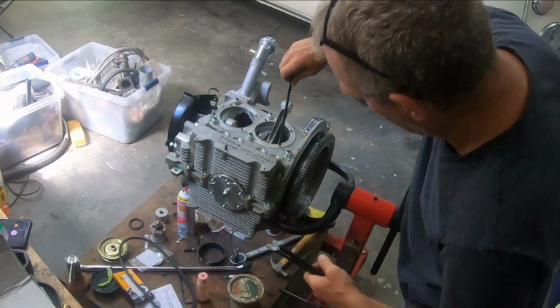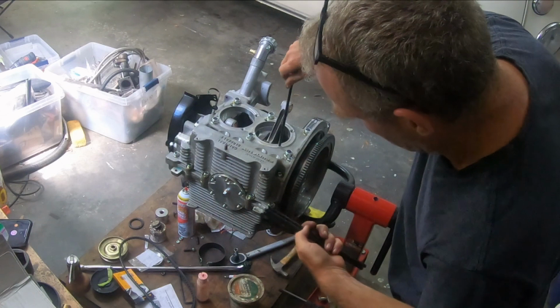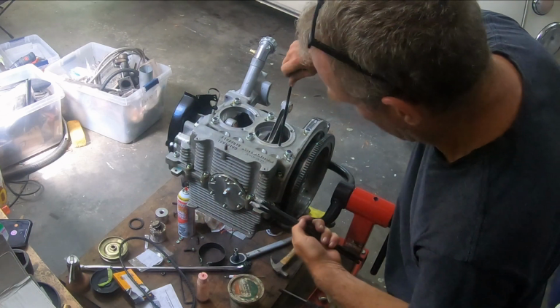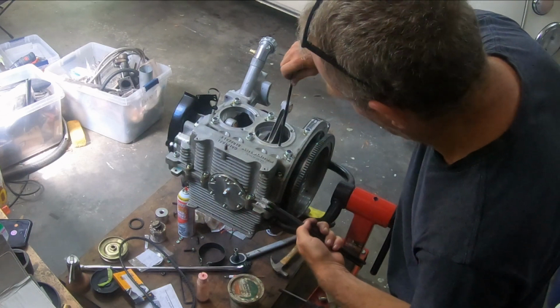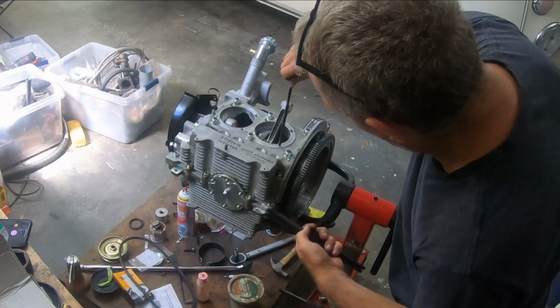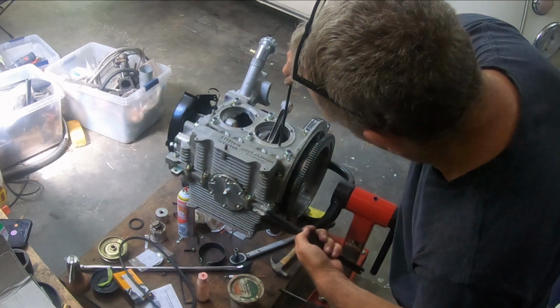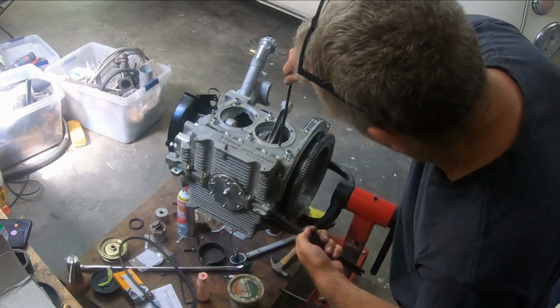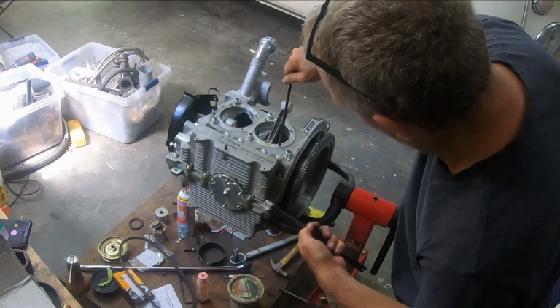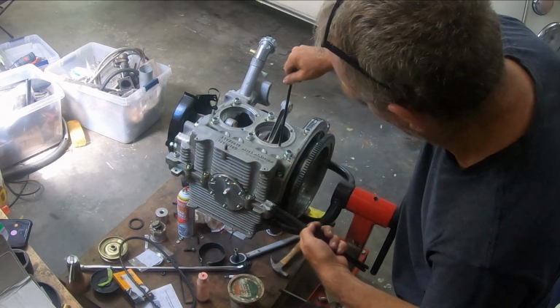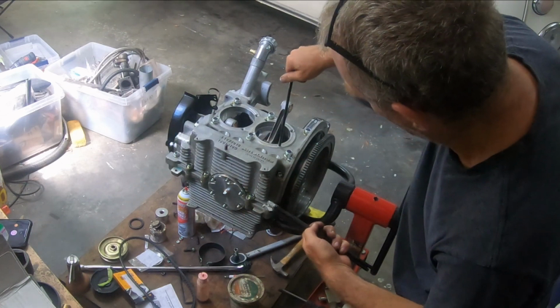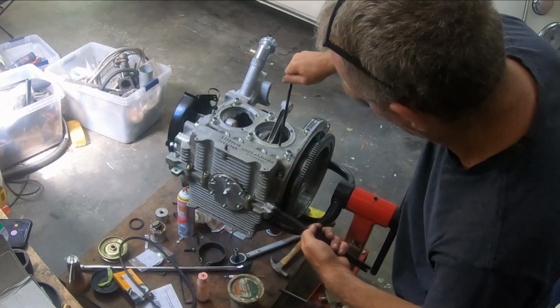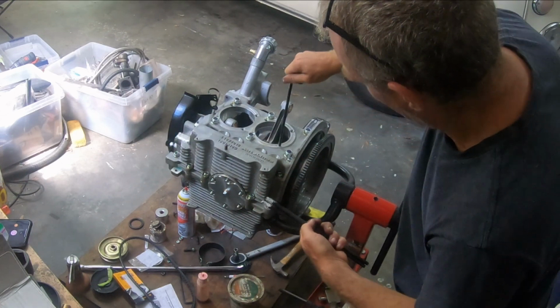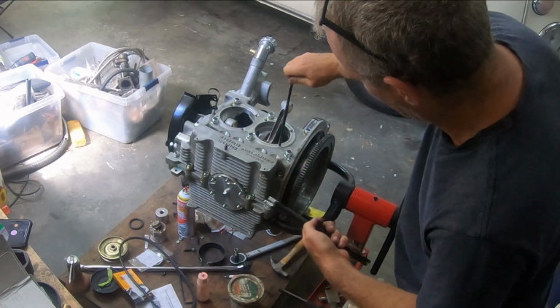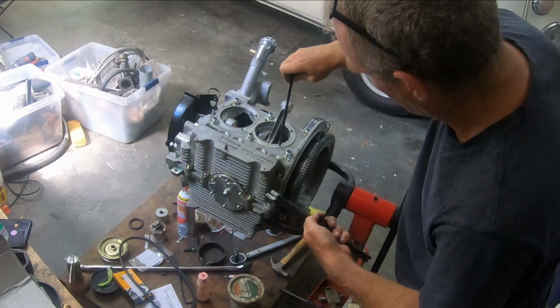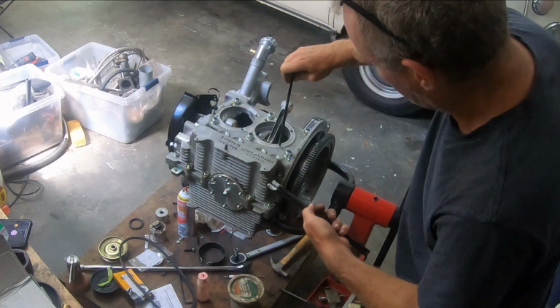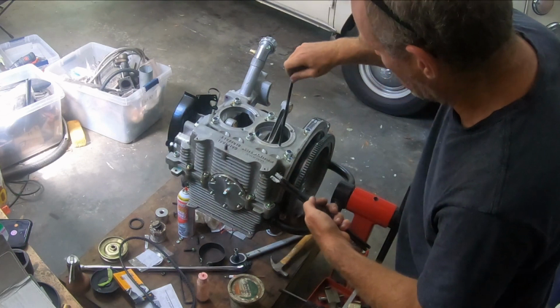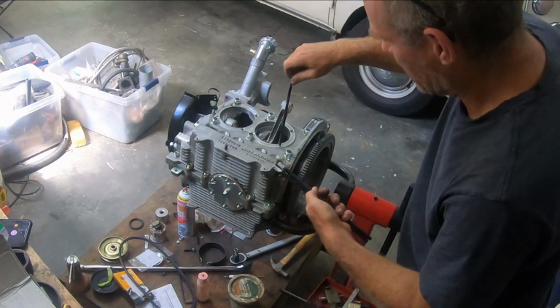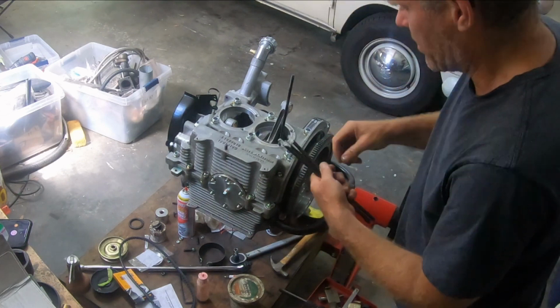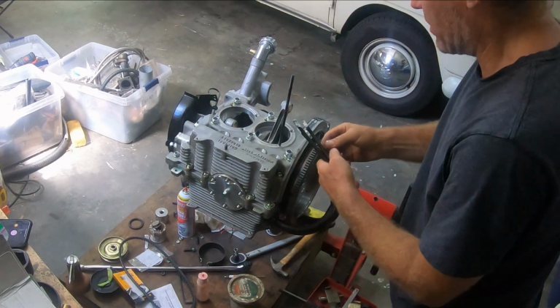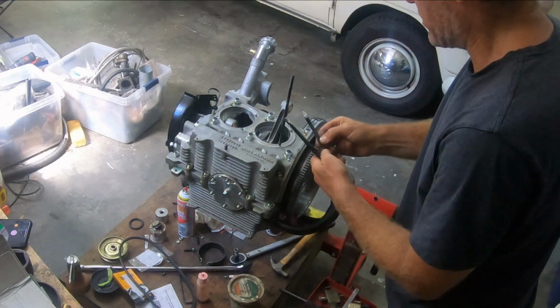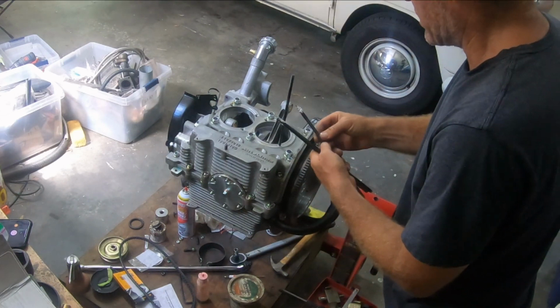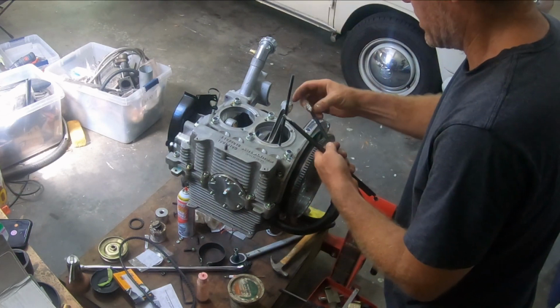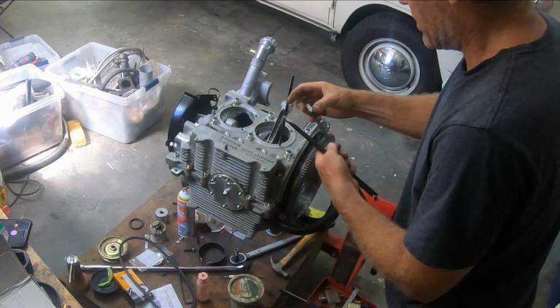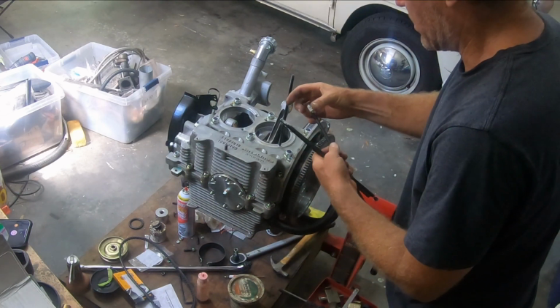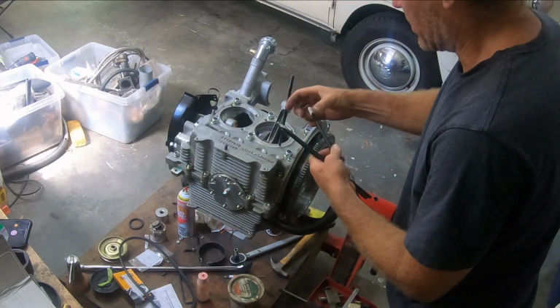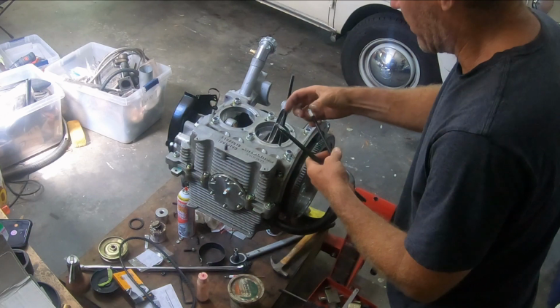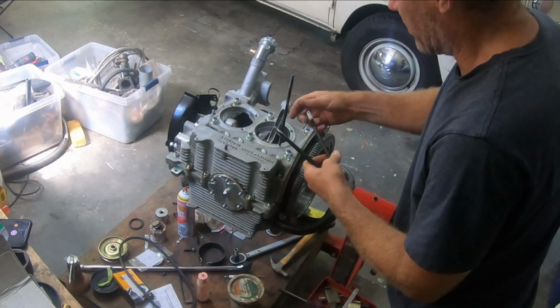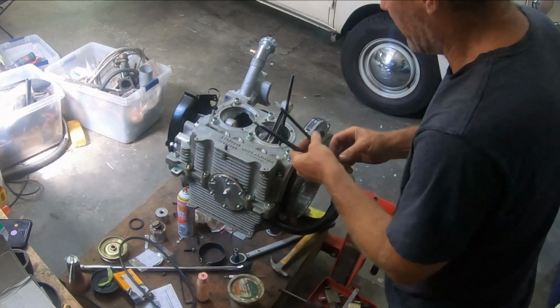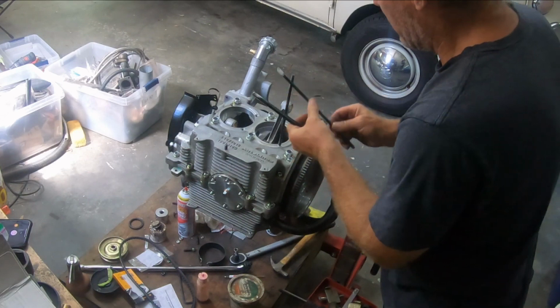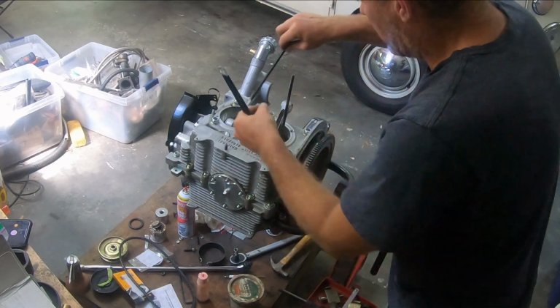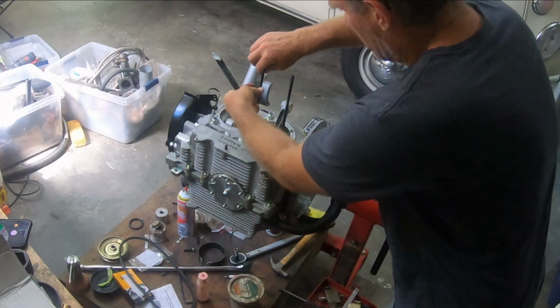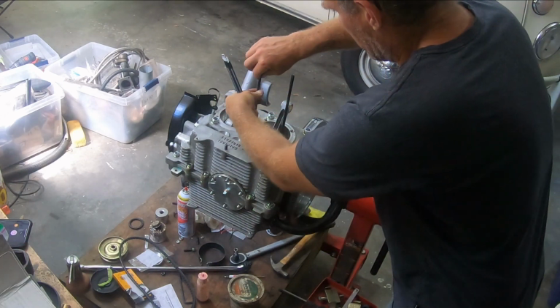I'm just going to thumb it in until it's snug and then back it out about a turn, just because you don't want it to bottom out.